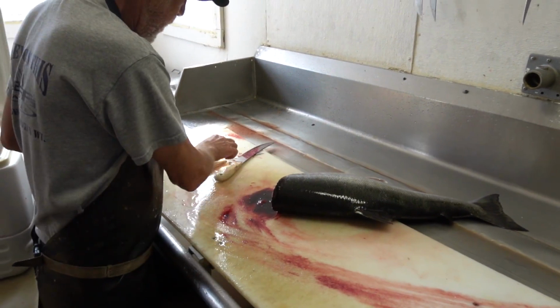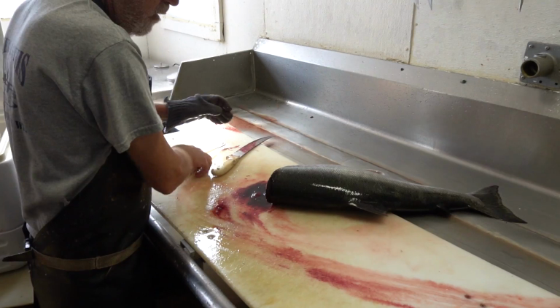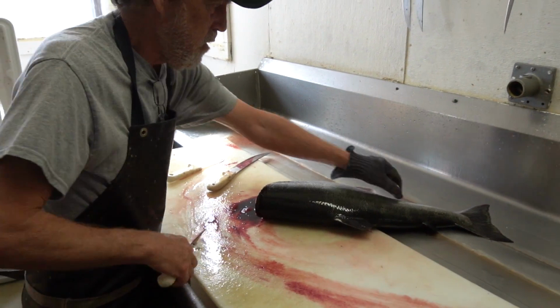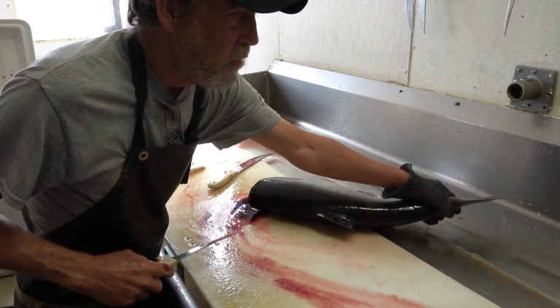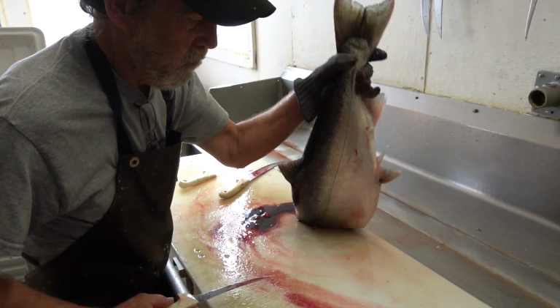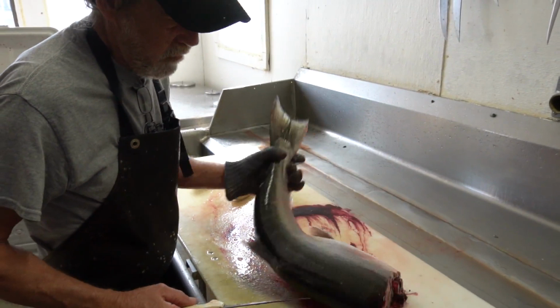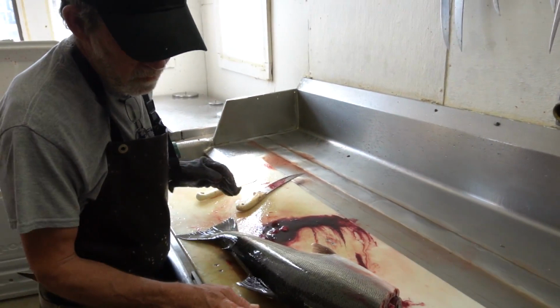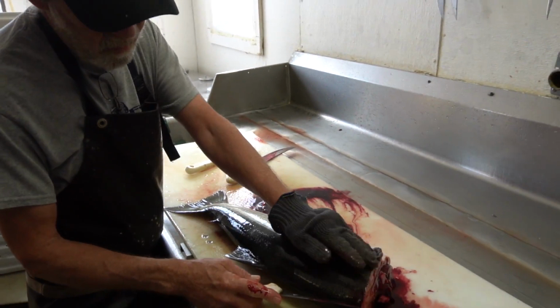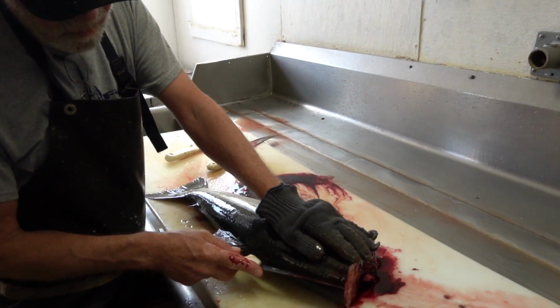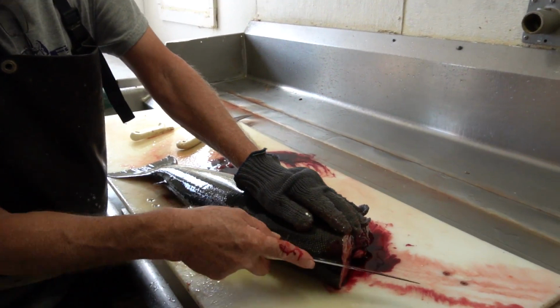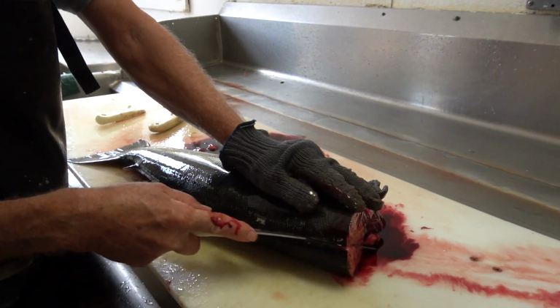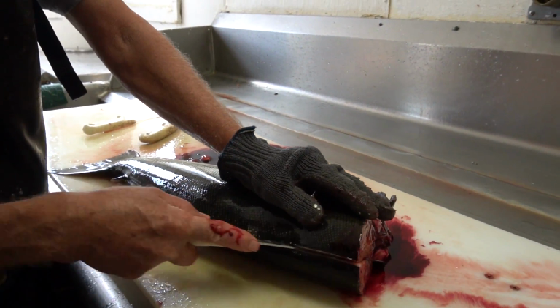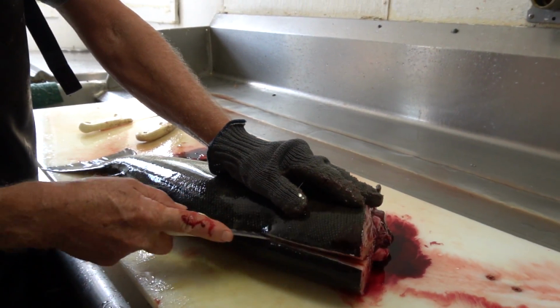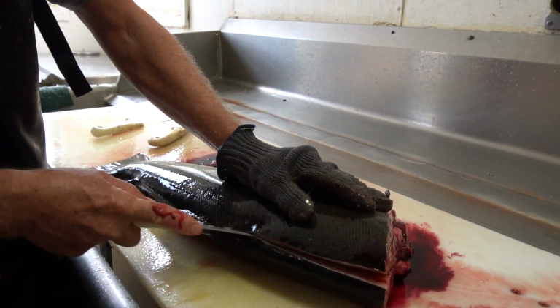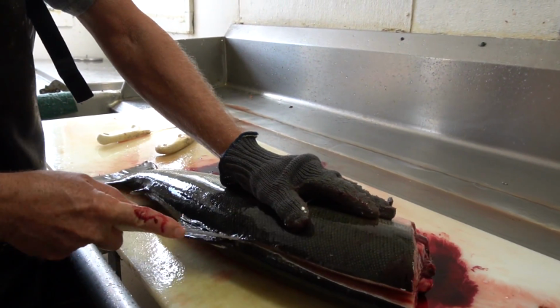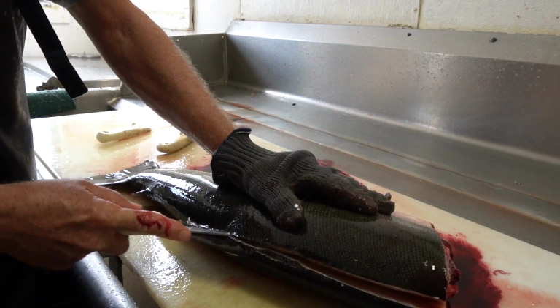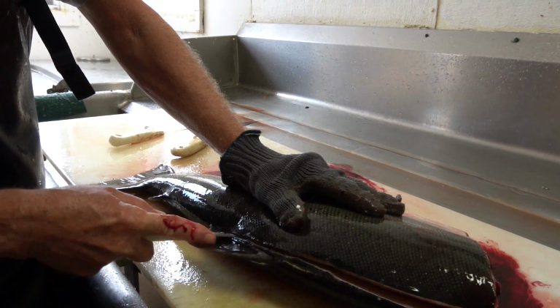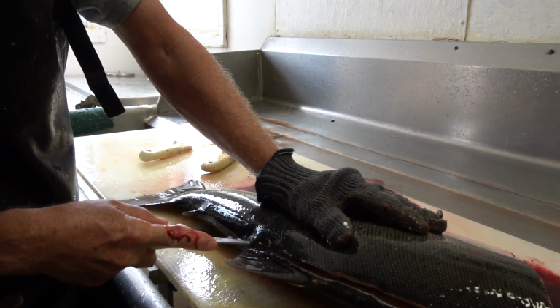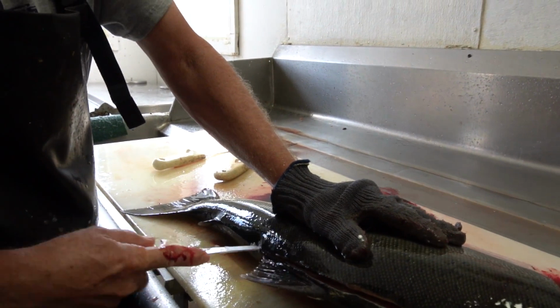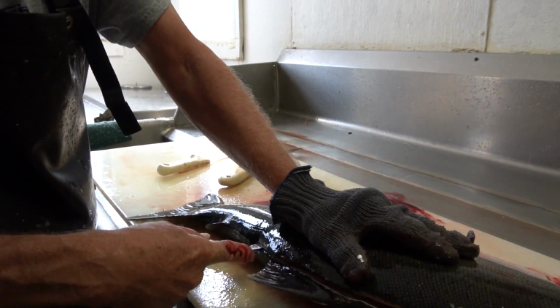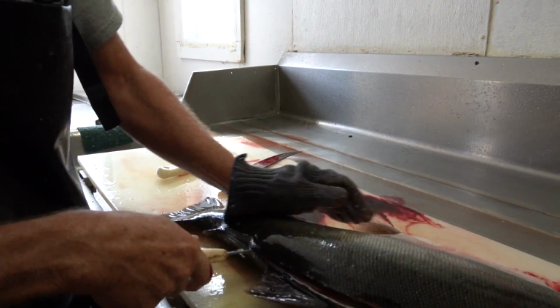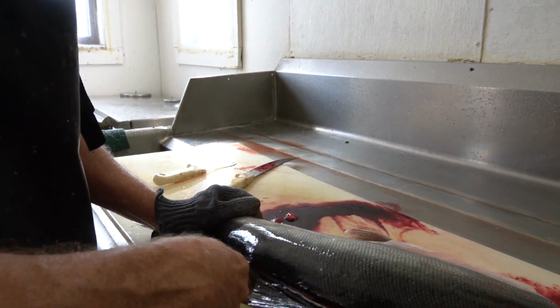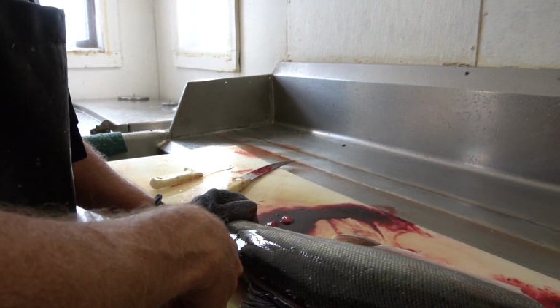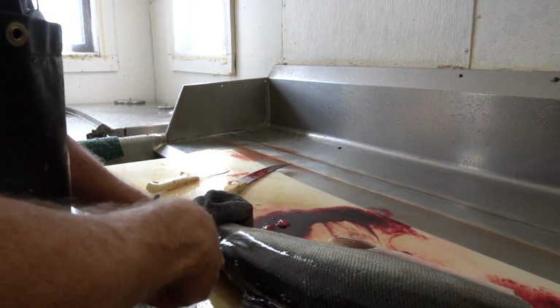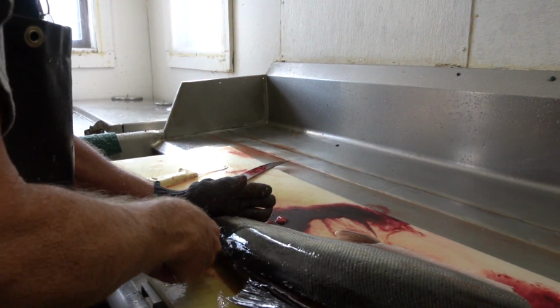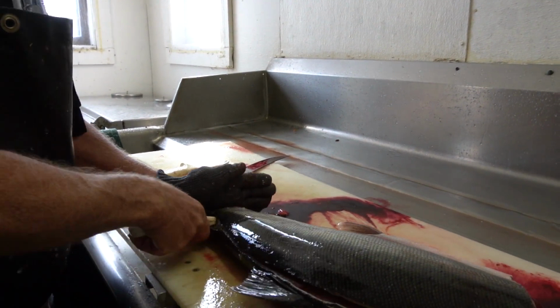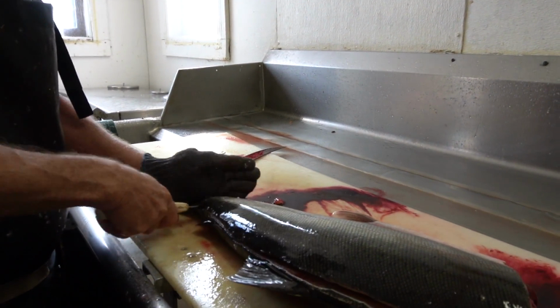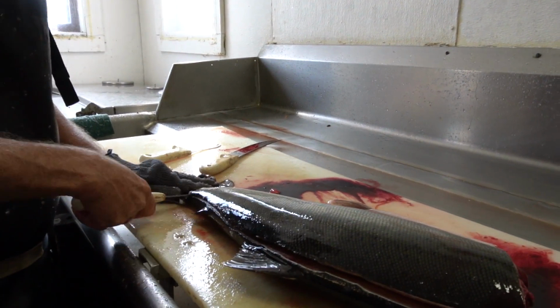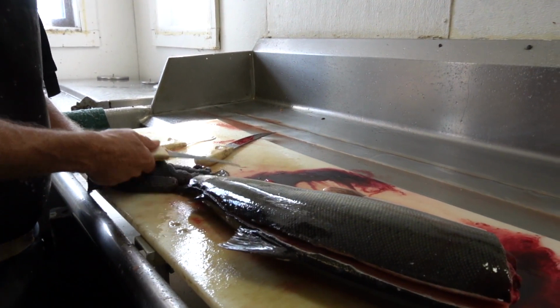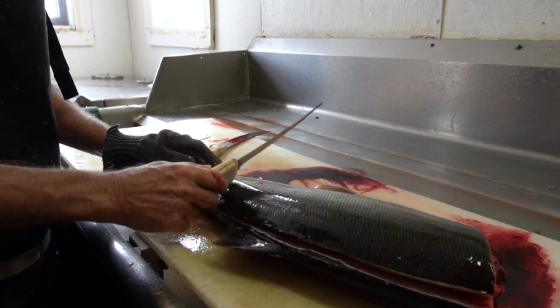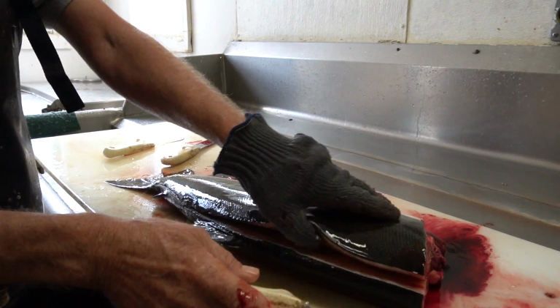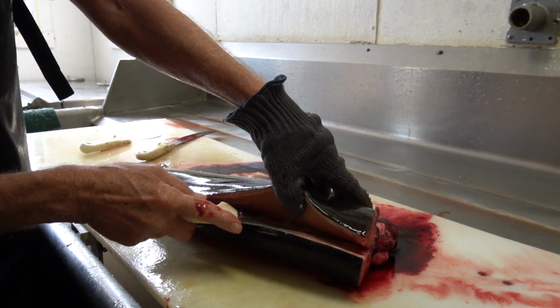He pops the head off. Jeff explains: I'm running the knife about 3/16ths of an inch above the actual center line of that fish because I want to get rid of a layer of fat that's right along the top of the body.